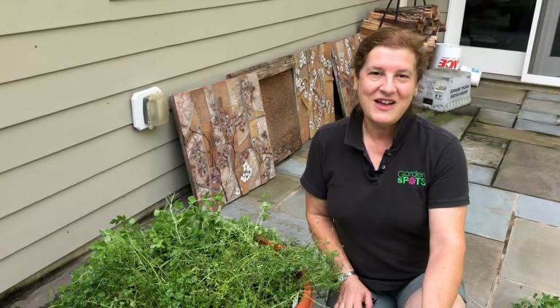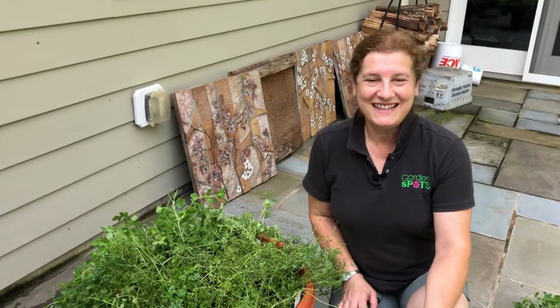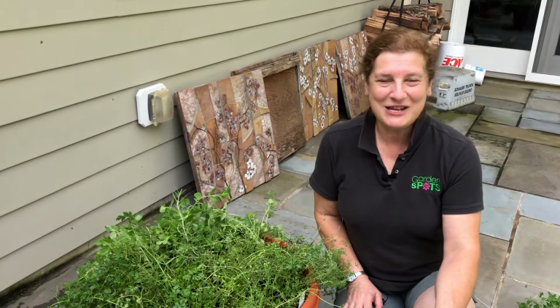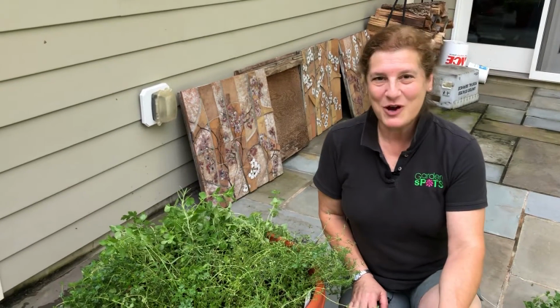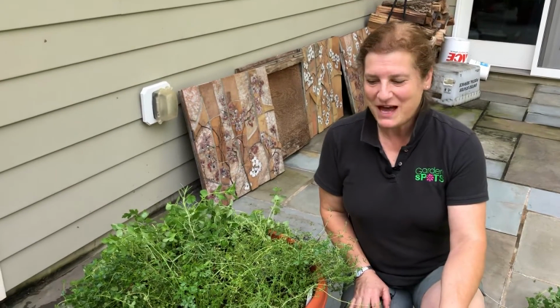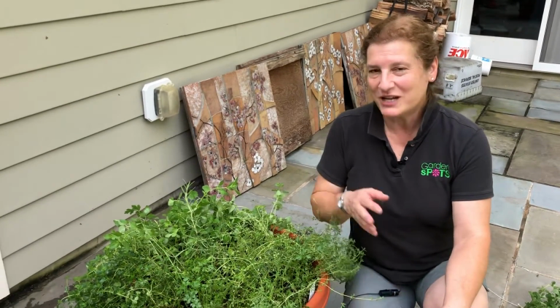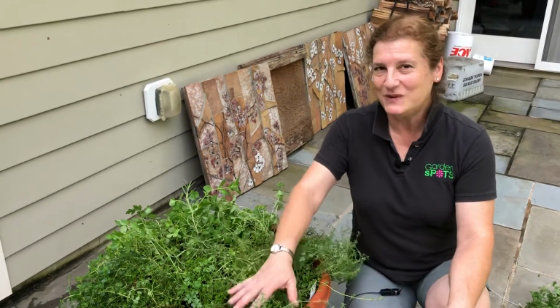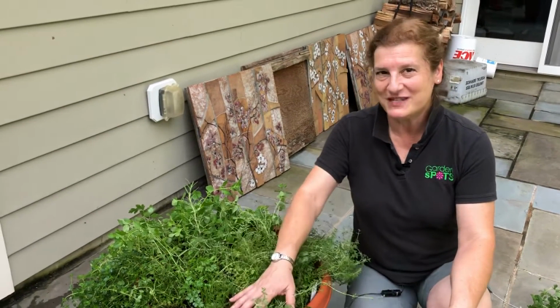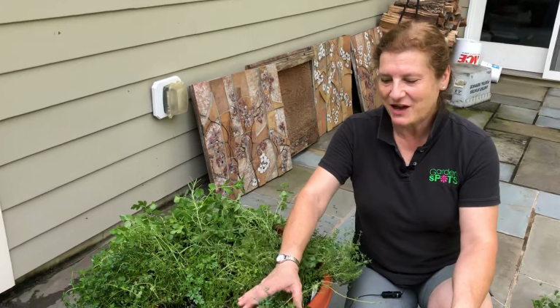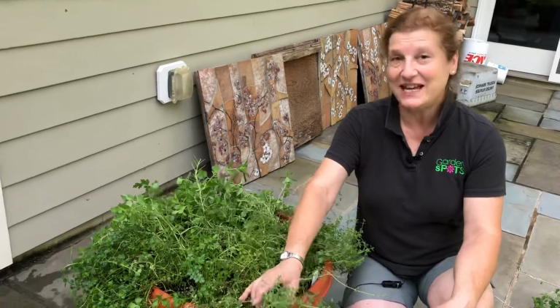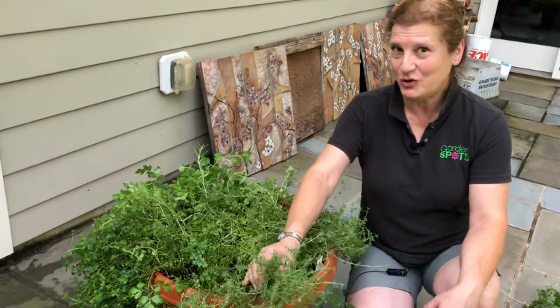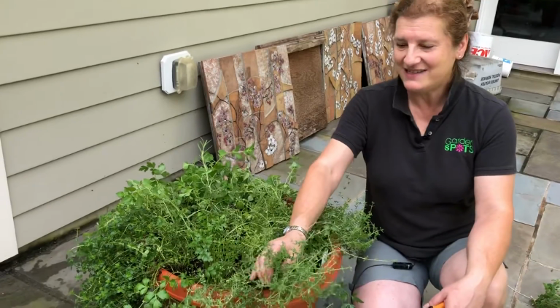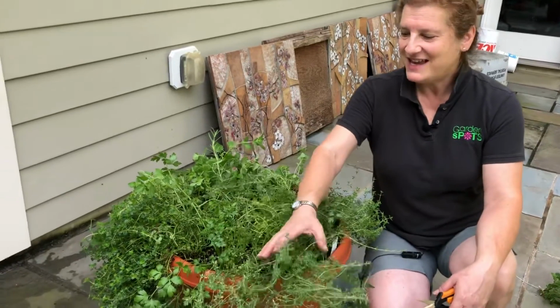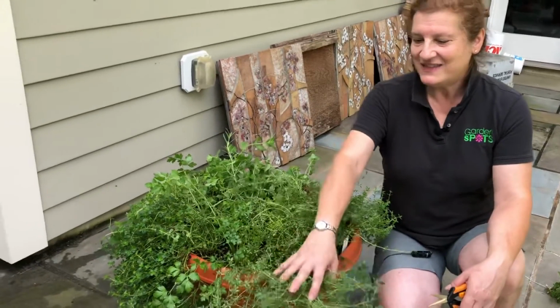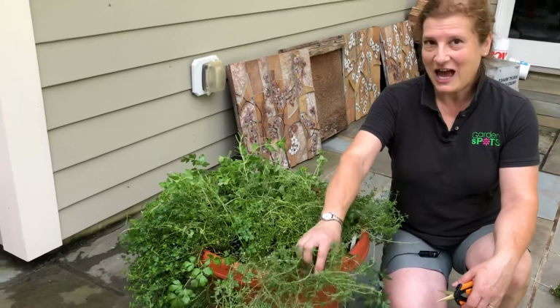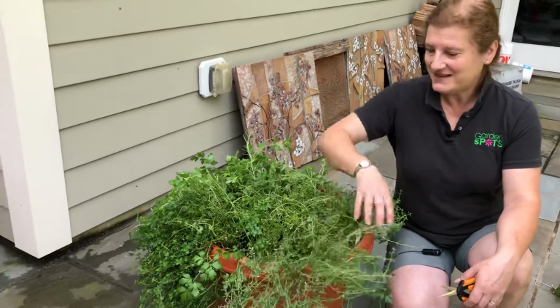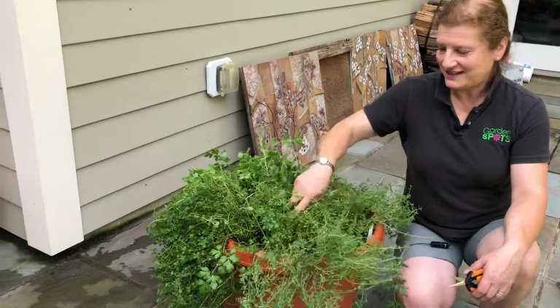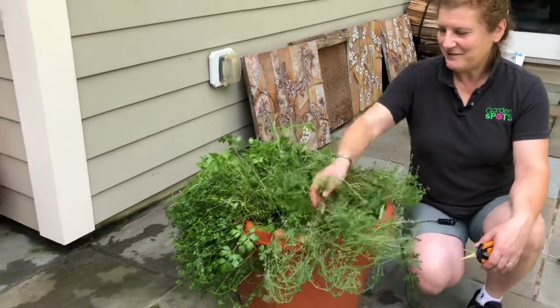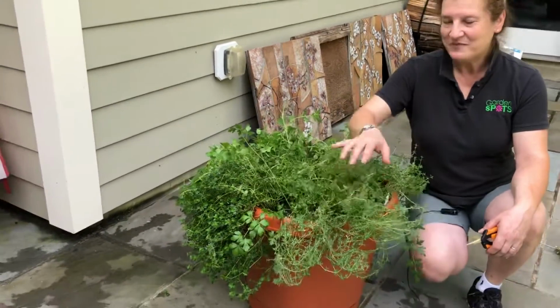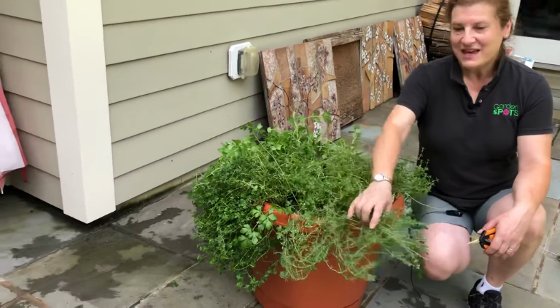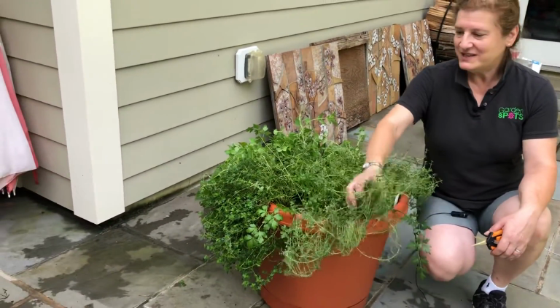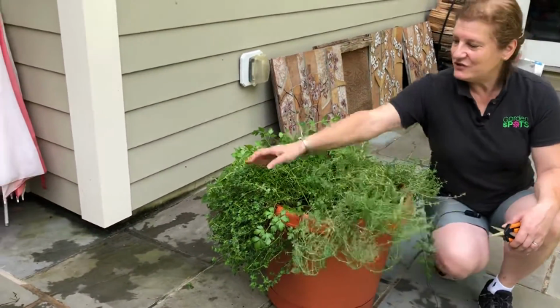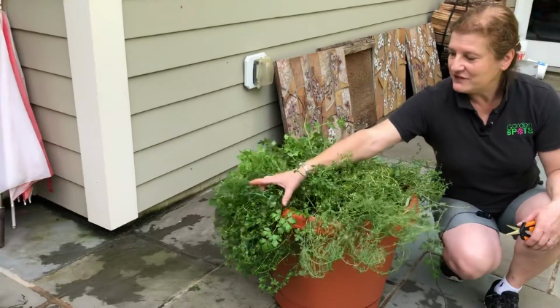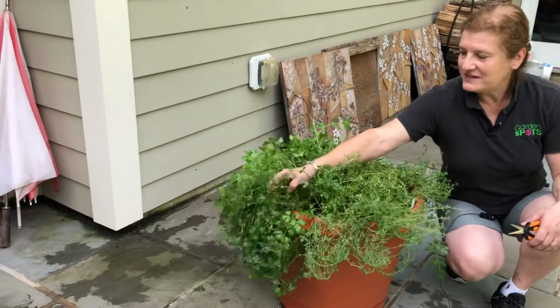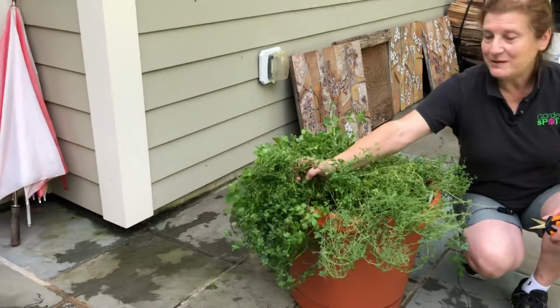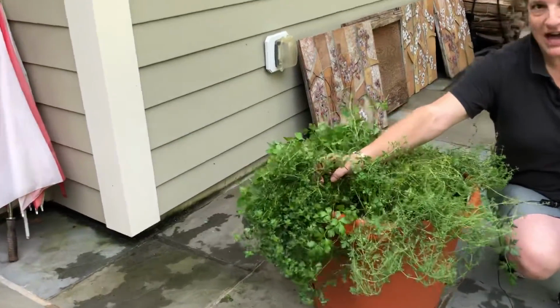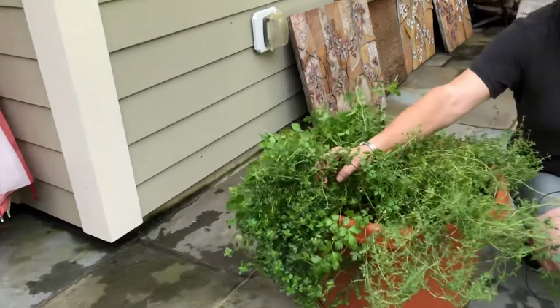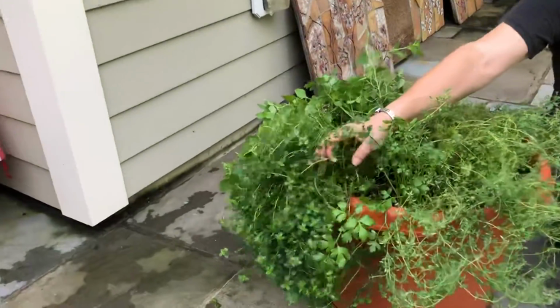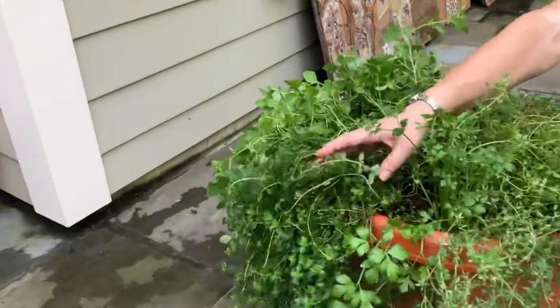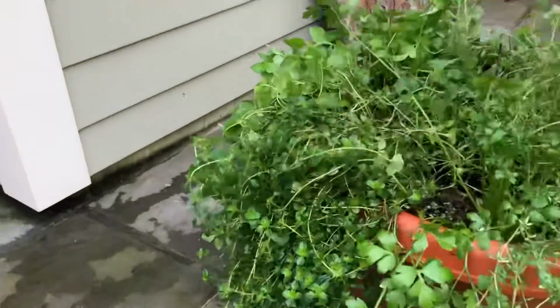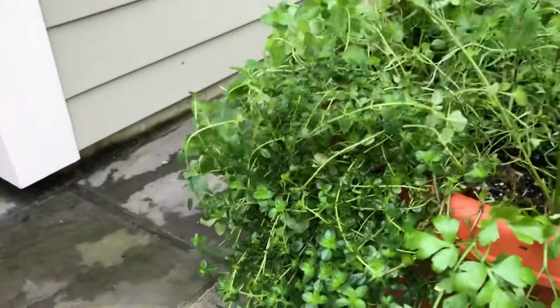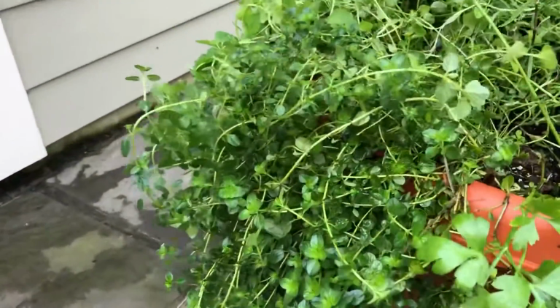Hi, this is Deborah from Garden Spots and we're continuing our series on thinning out your herb pots. Now this is thyme — it's a lot of thyme. As you can see there's two different kinds of thyme in the pot, but they both get treated the same way.